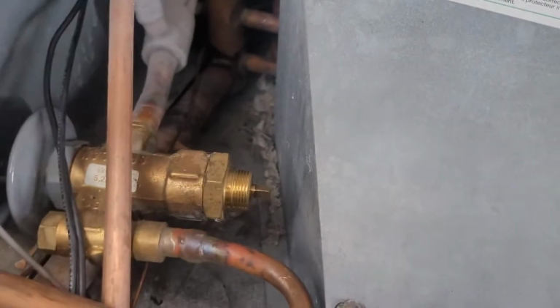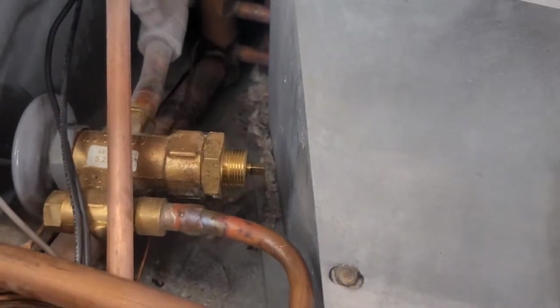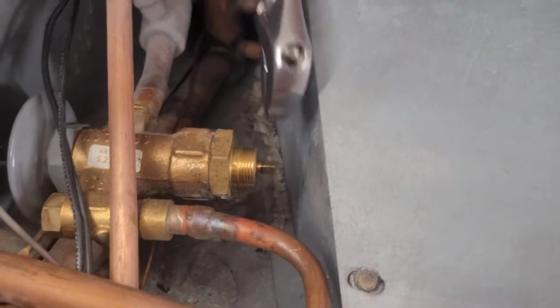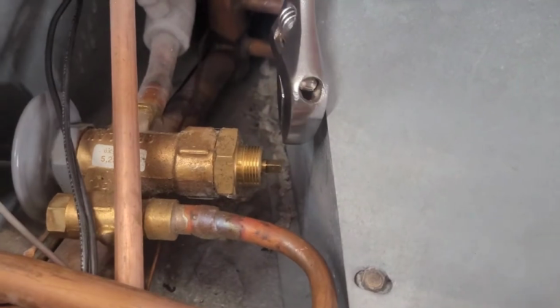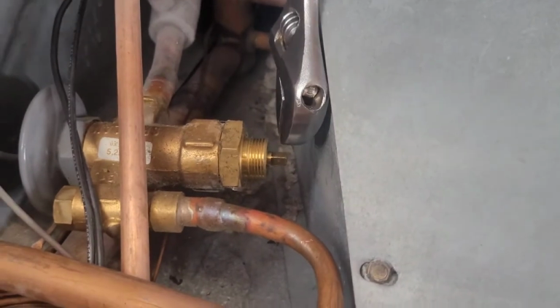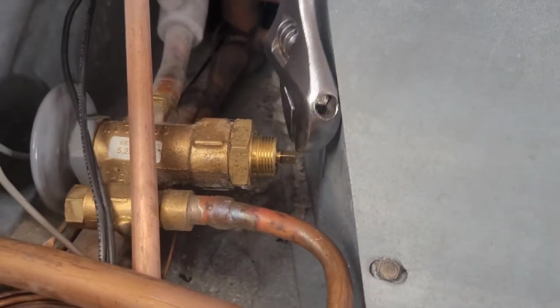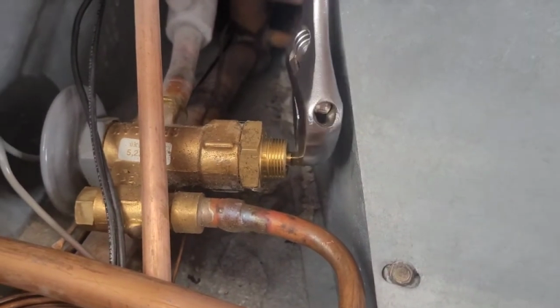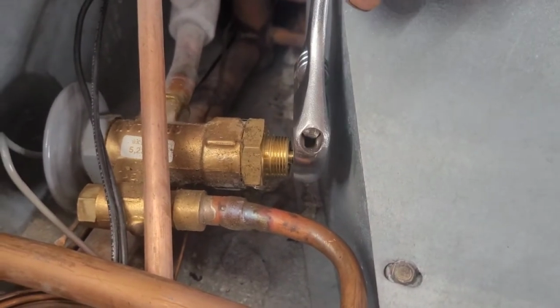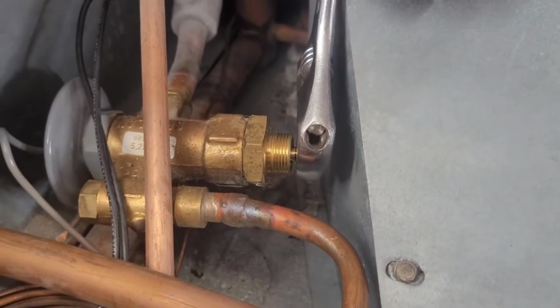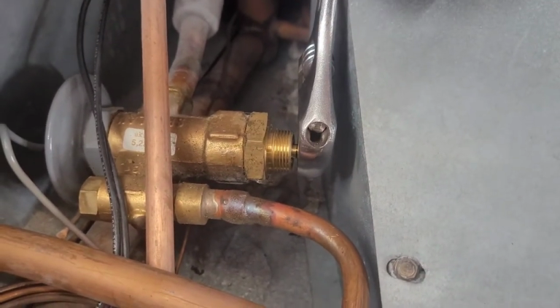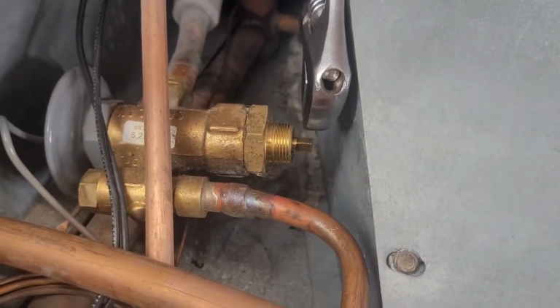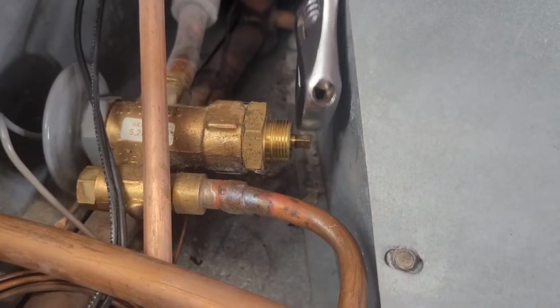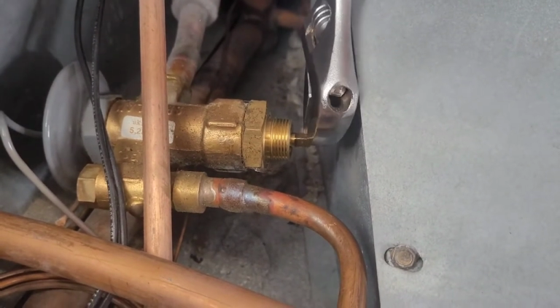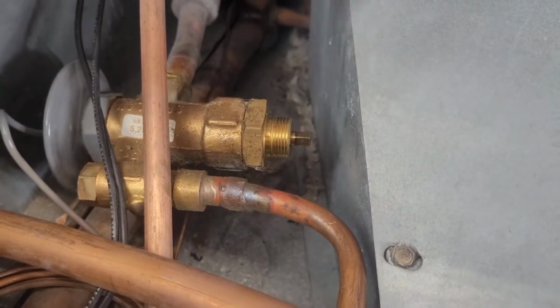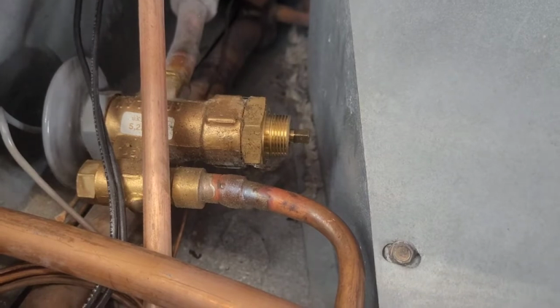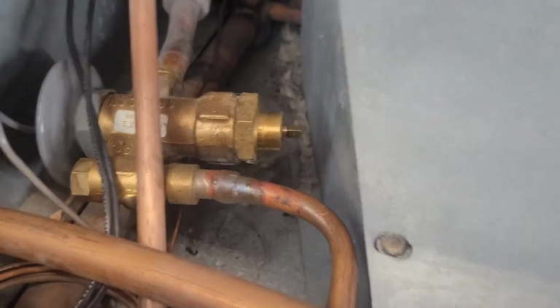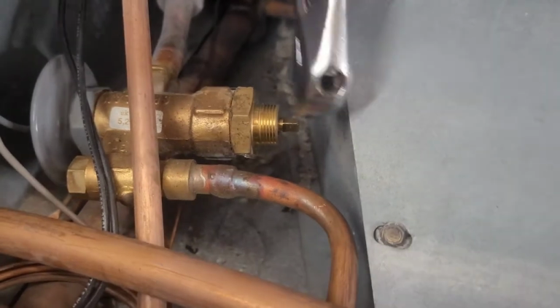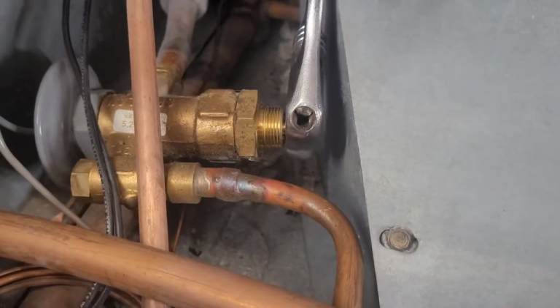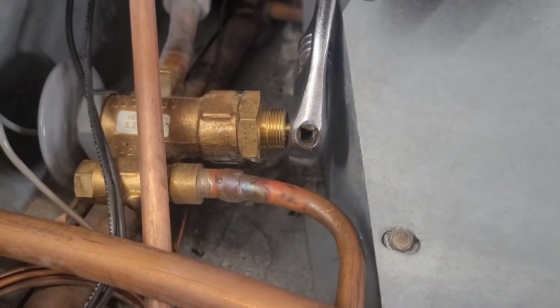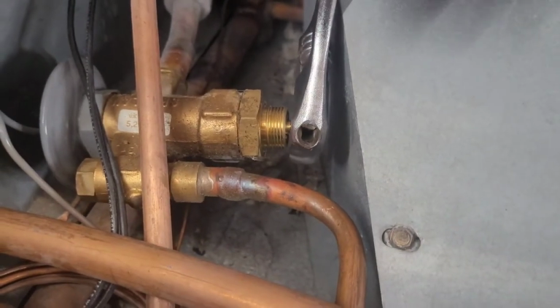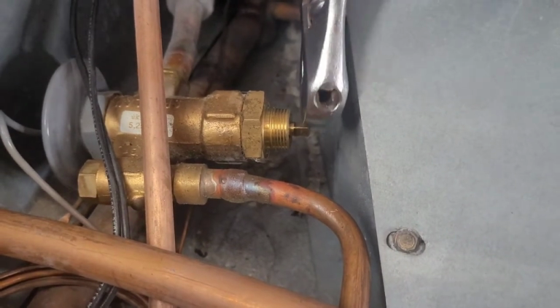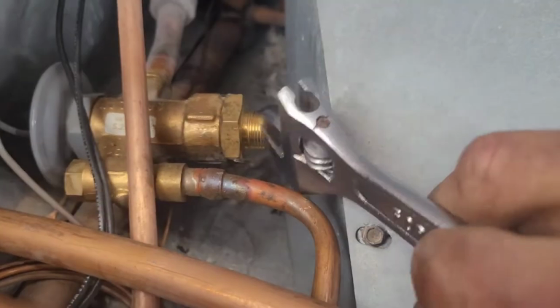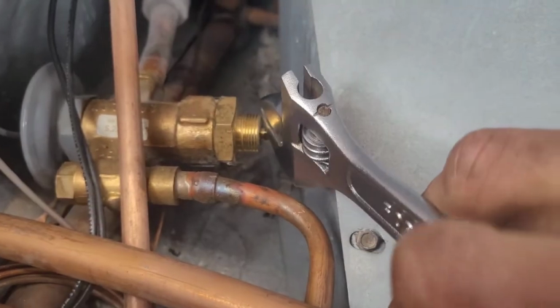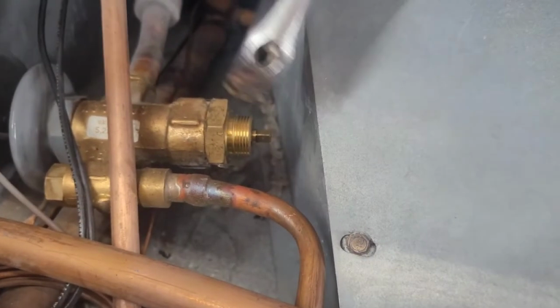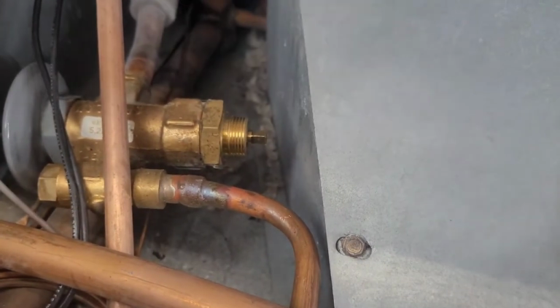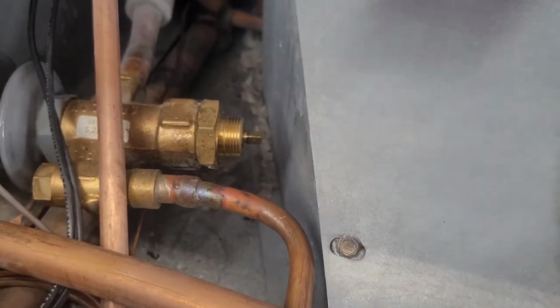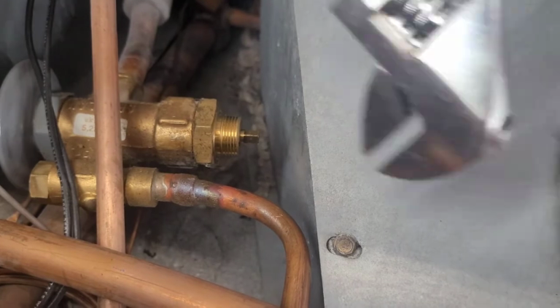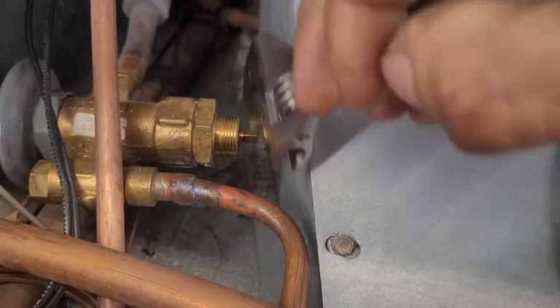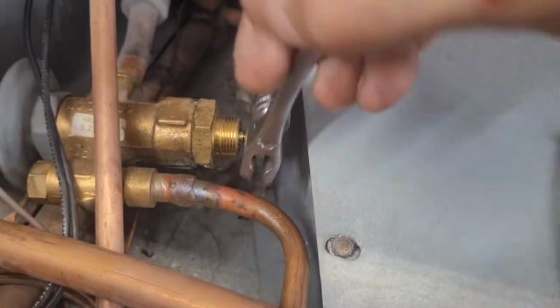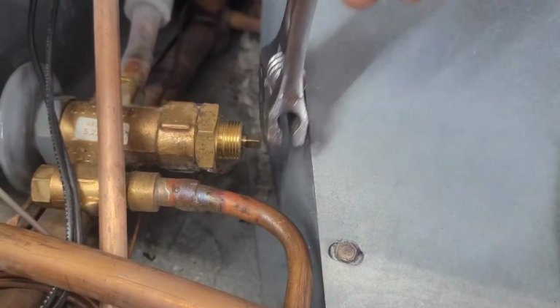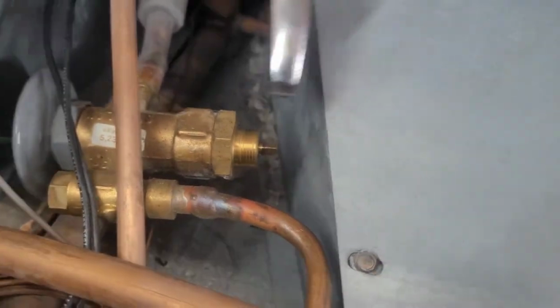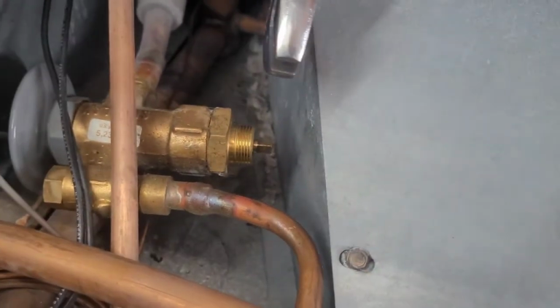I'm not going to do it again right now because I've already adjusted this one and a half turns. But this is what you want to rotate — counterclockwise or clockwise, it goes that way.